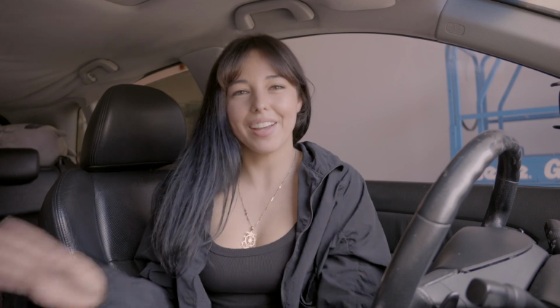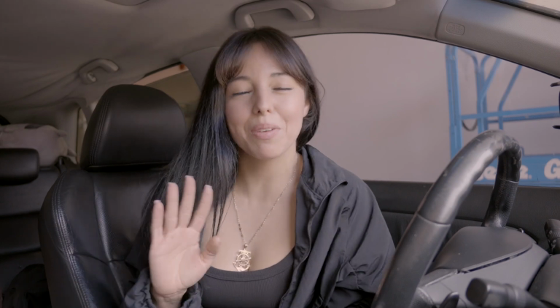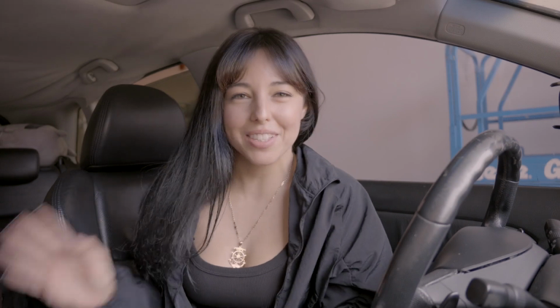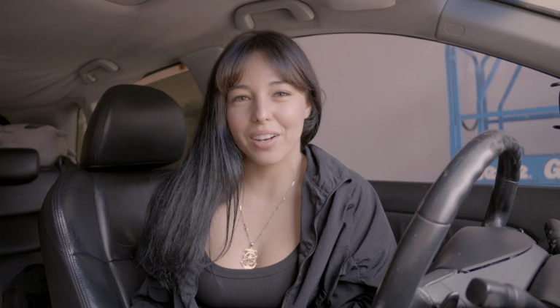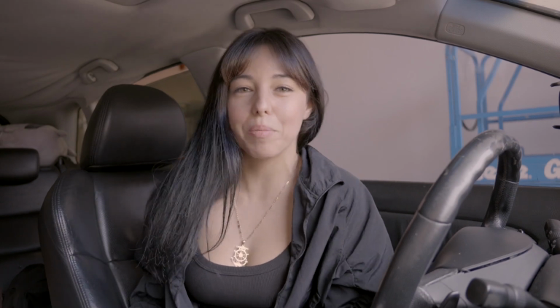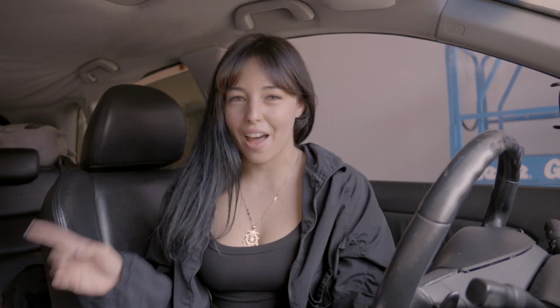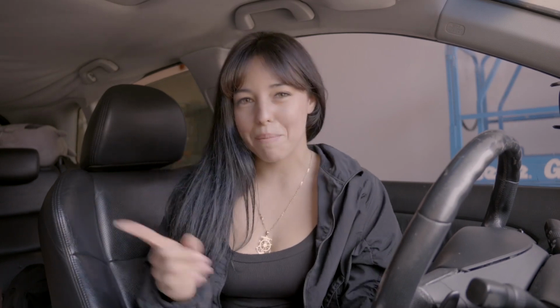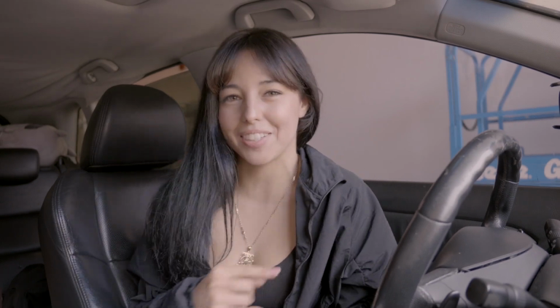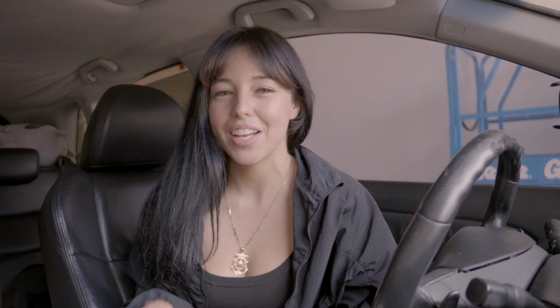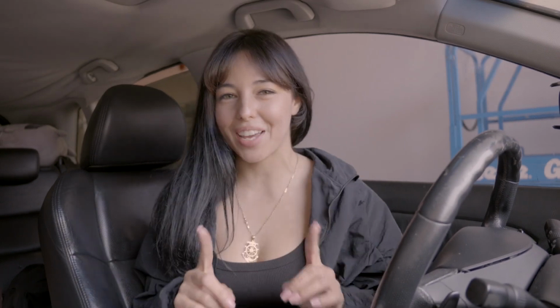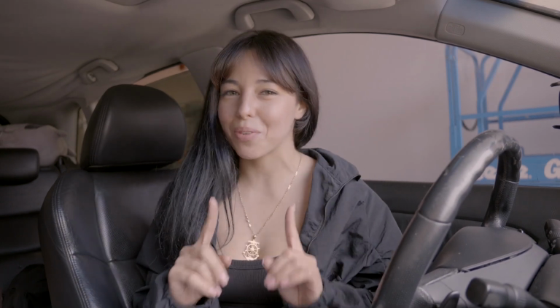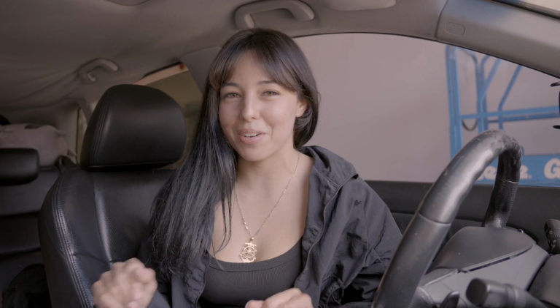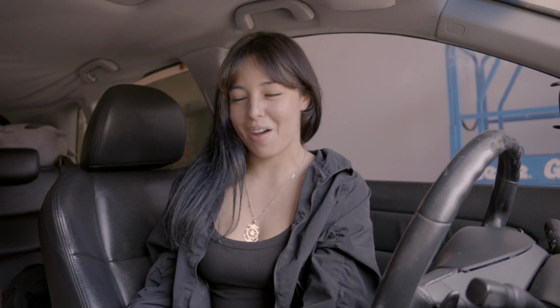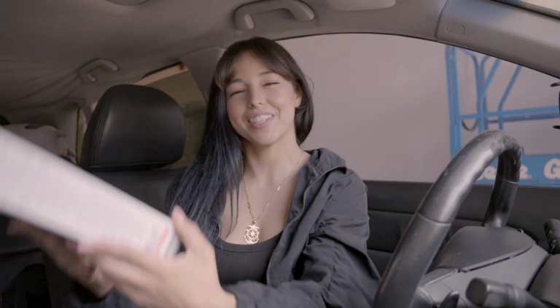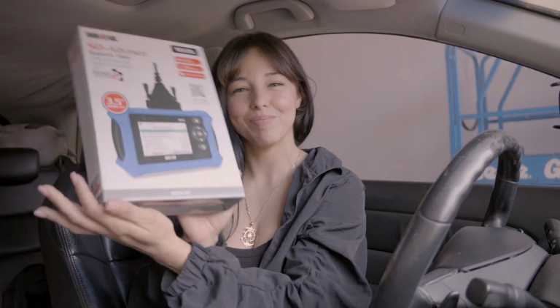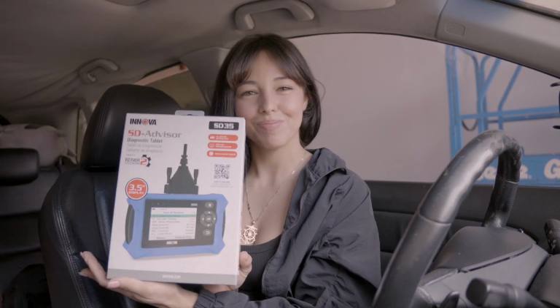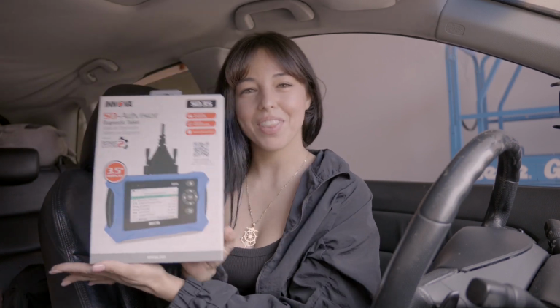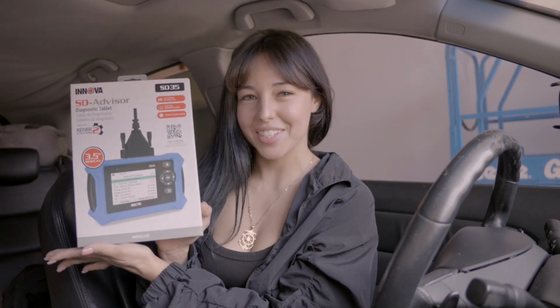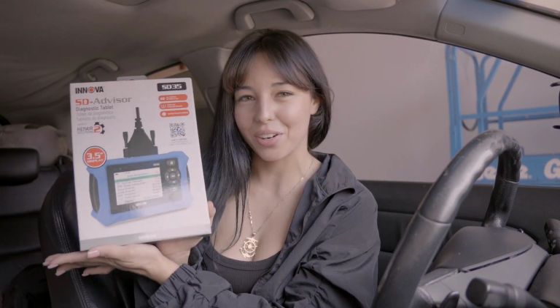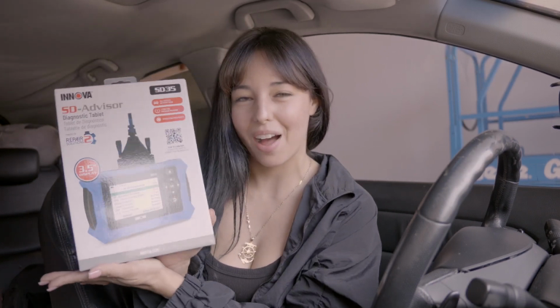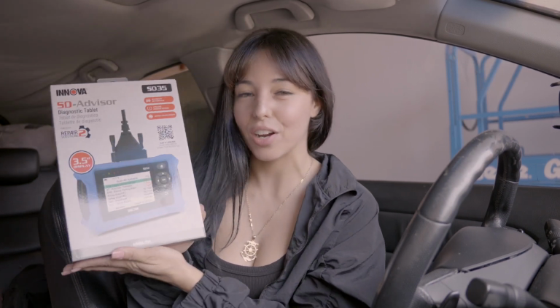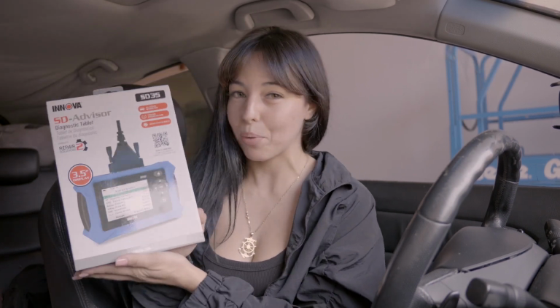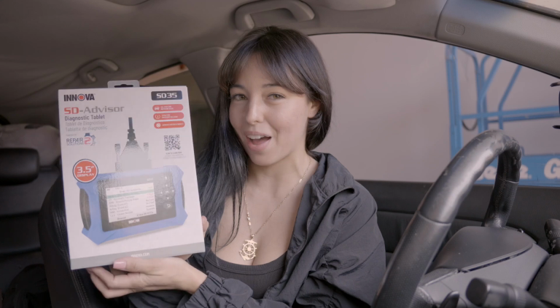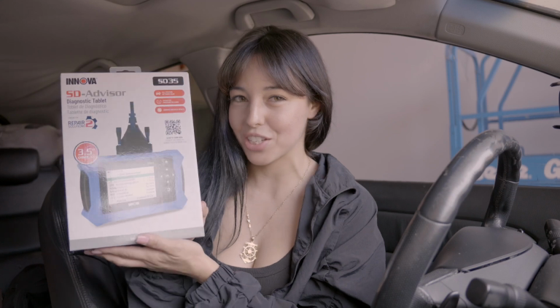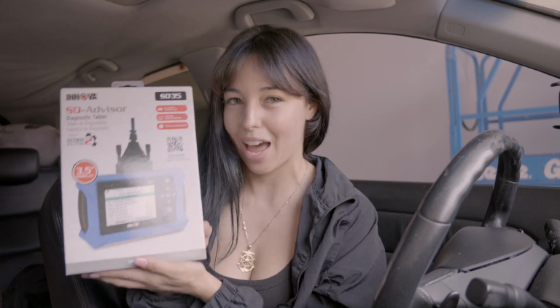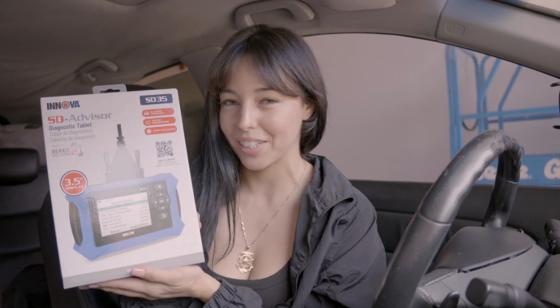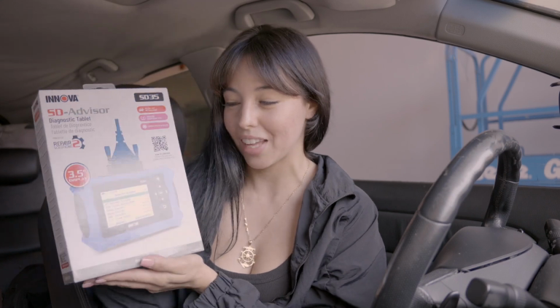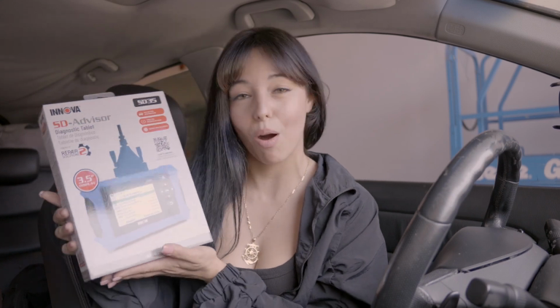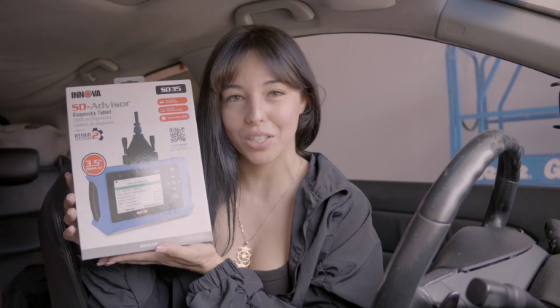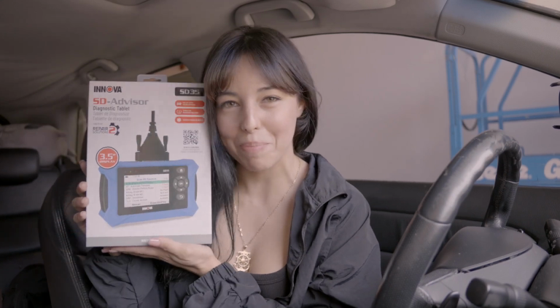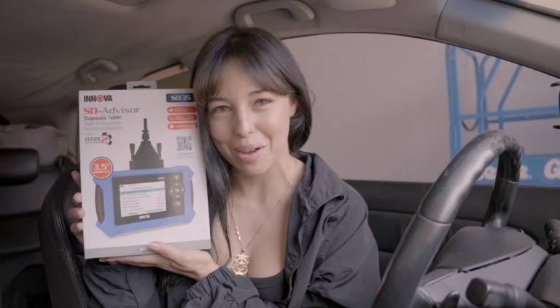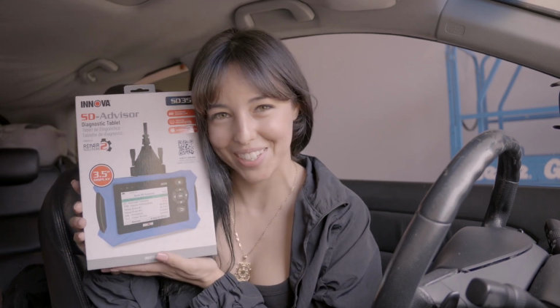Hi guys, welcome back to the channel. I hope you guys are having an amazing day. So guess what Innova came out with? The SD35, a 3.5 inch tablet that is small and versatile, but it packs a punch.